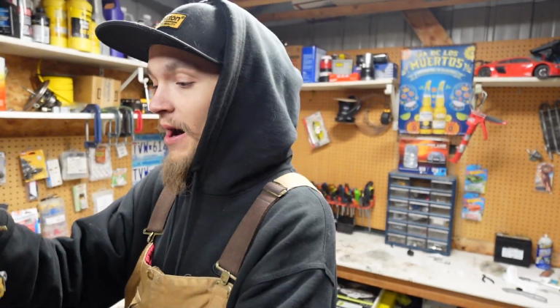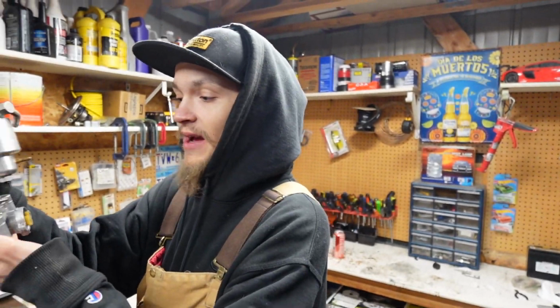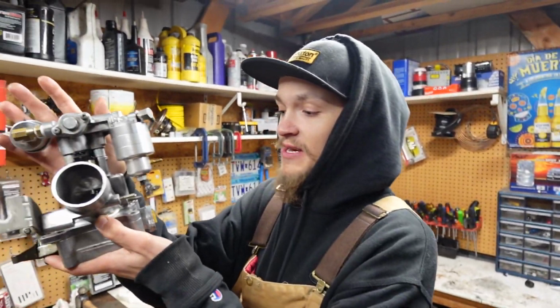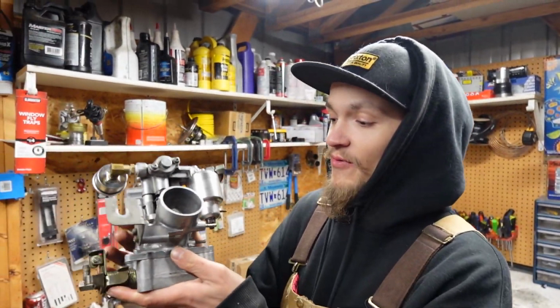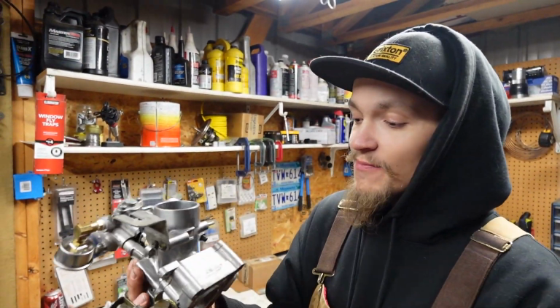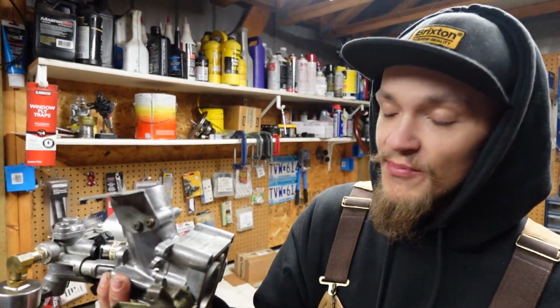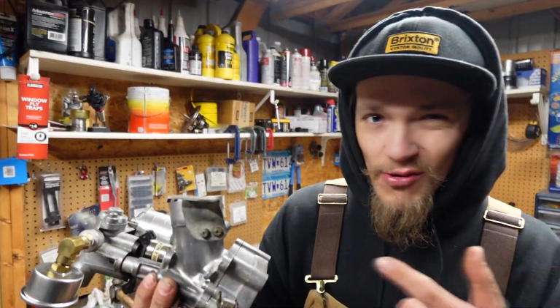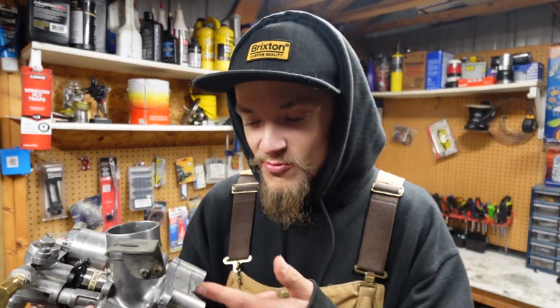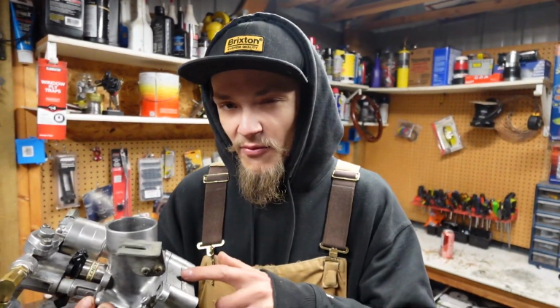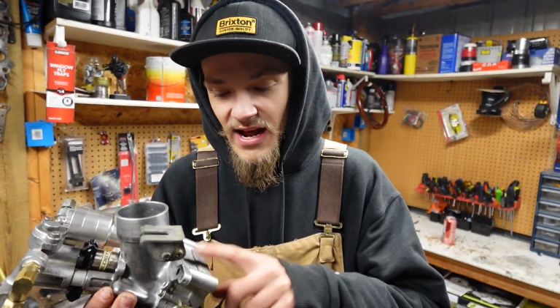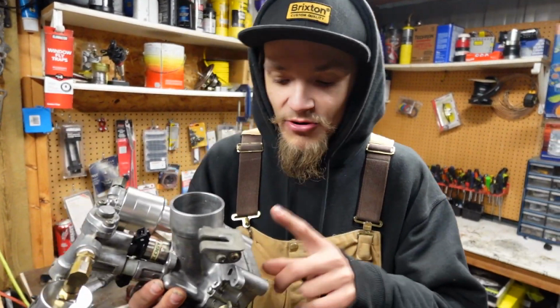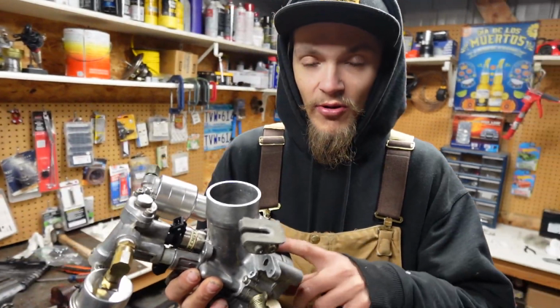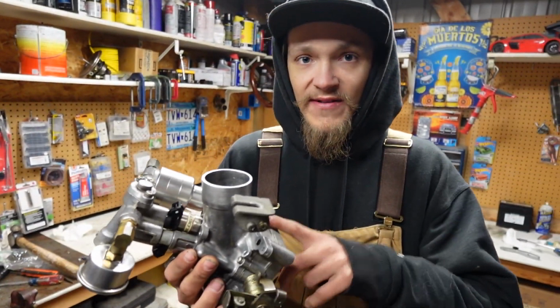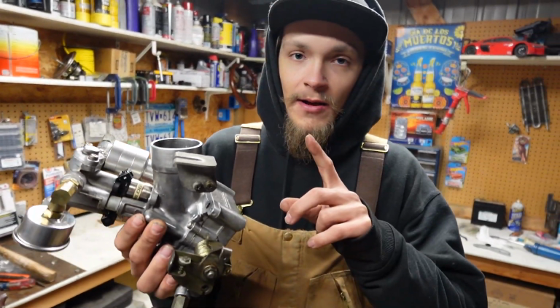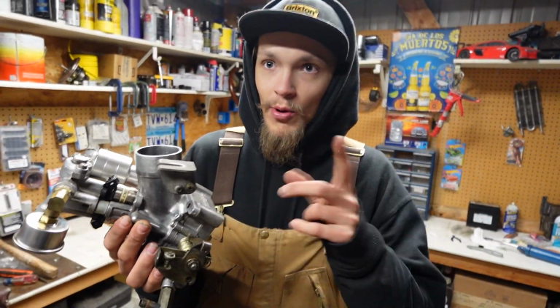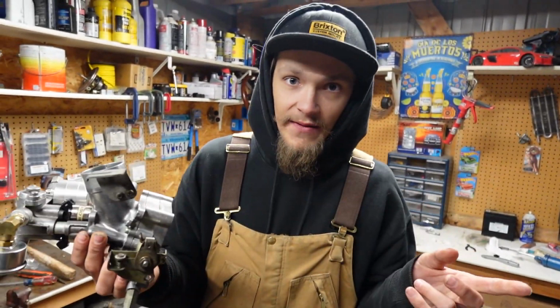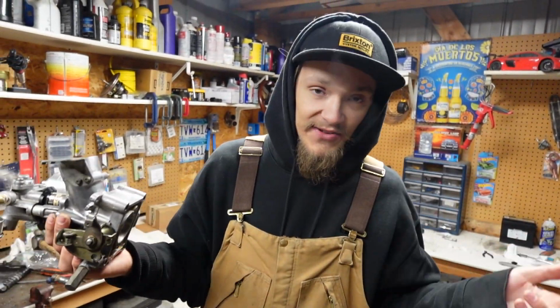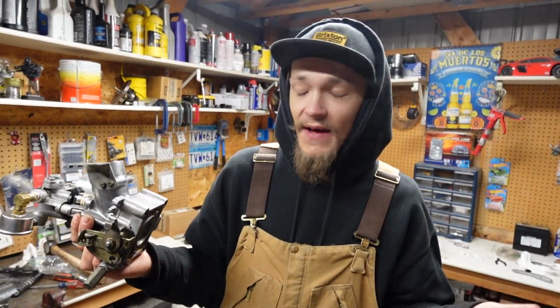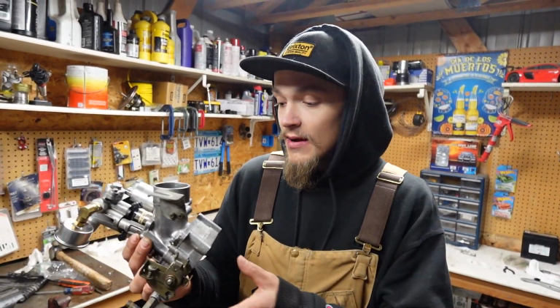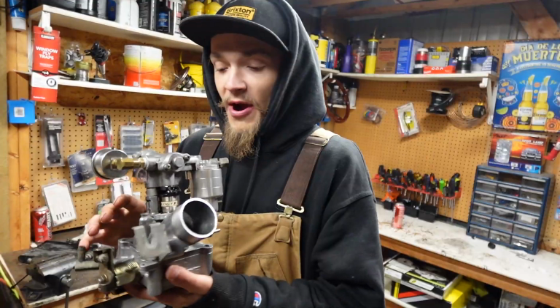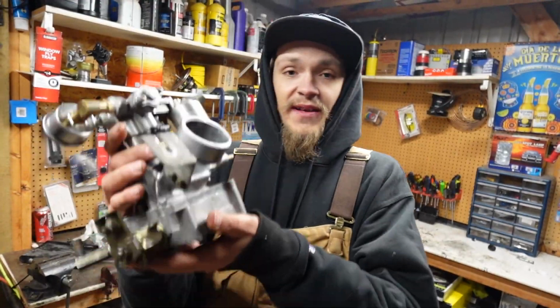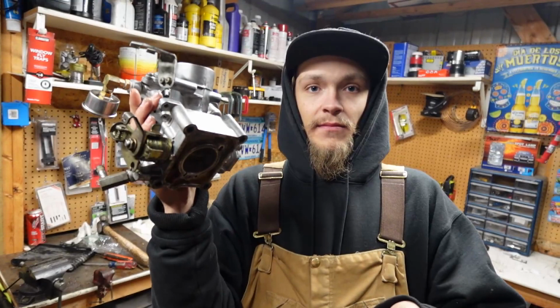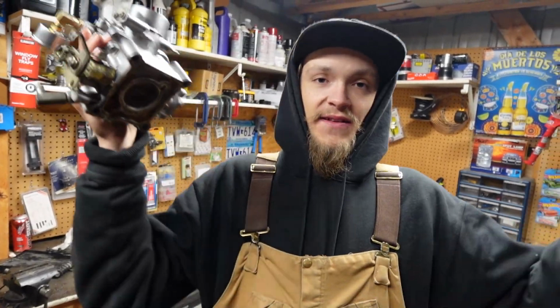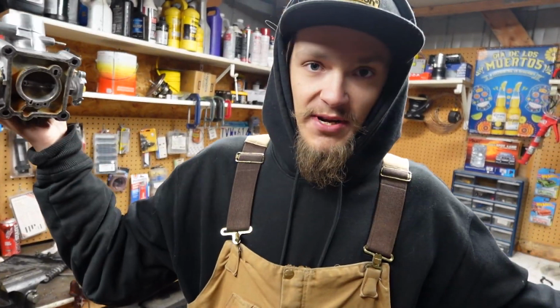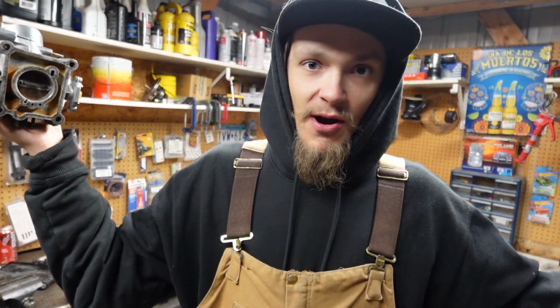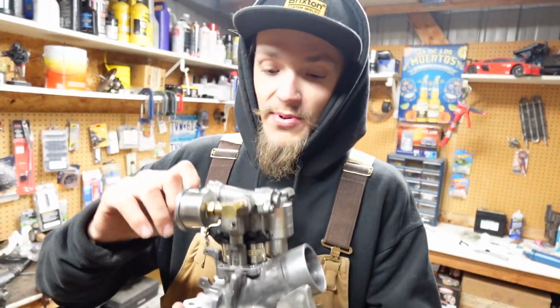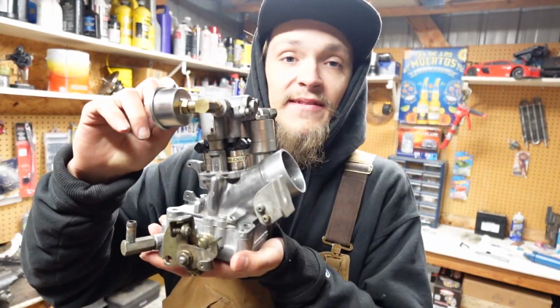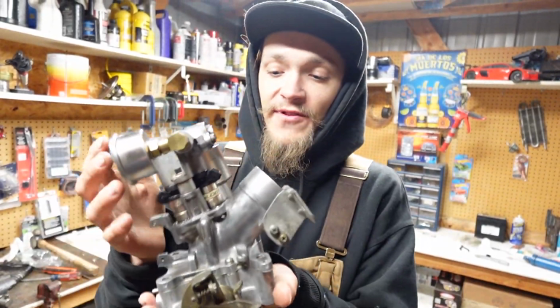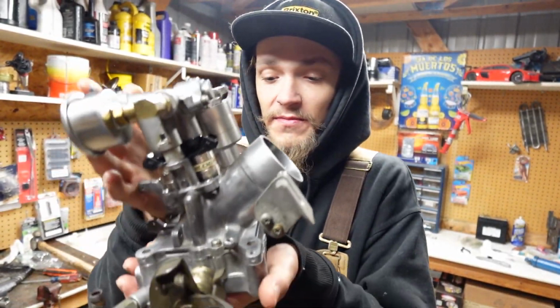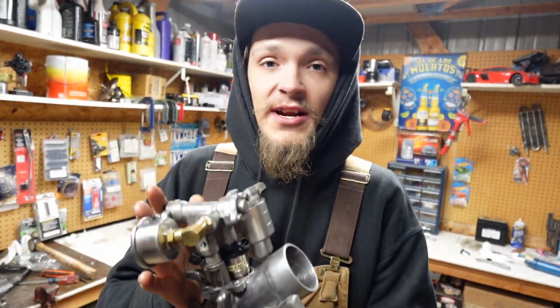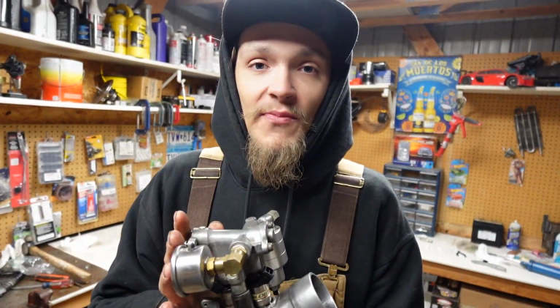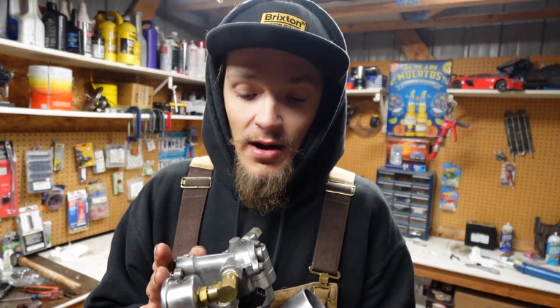Otherwise, that's going to be it for the throttle body — pretty simple. I do want to do a more in-depth how-to on building one of these one day, but today's just not that day. Apart from this, the rest of it should be a cakewalk. She's ready to be thrown back on the car.